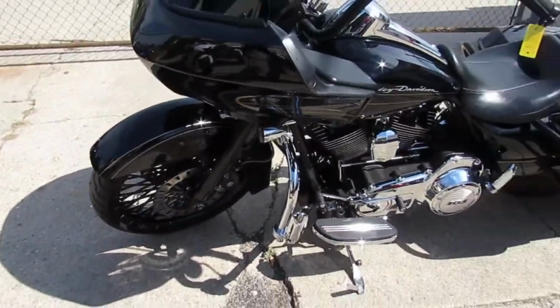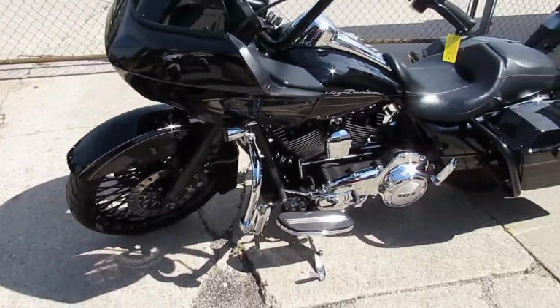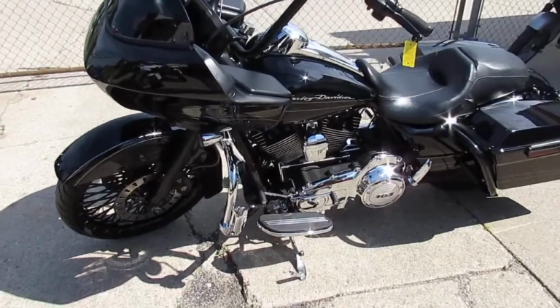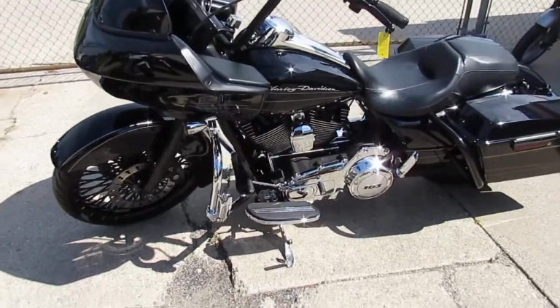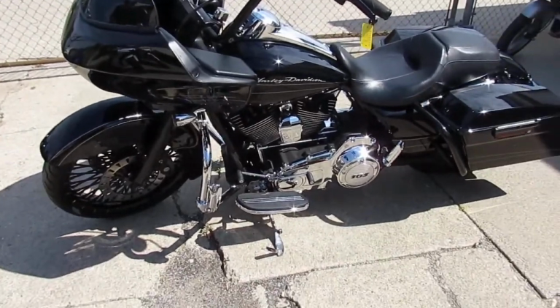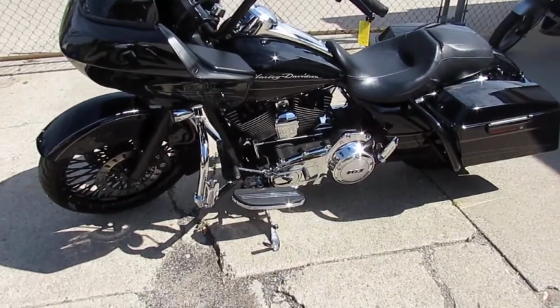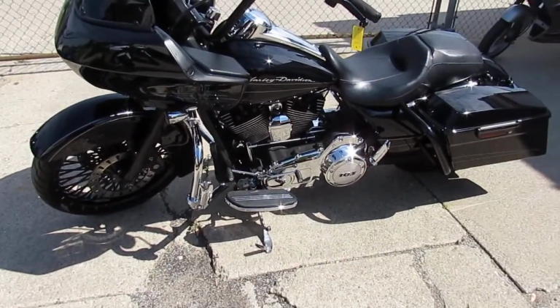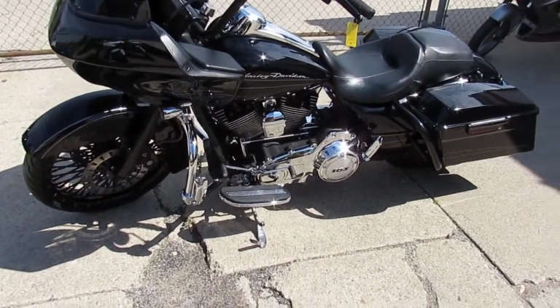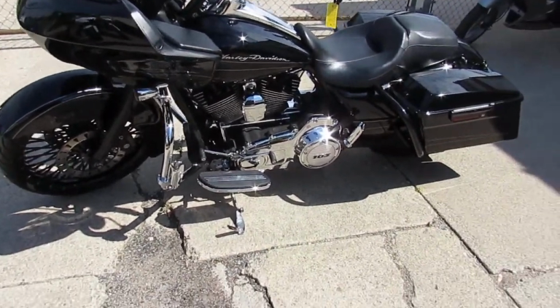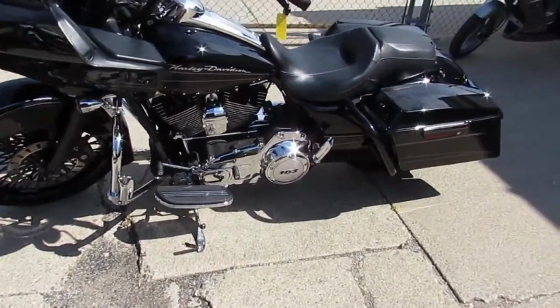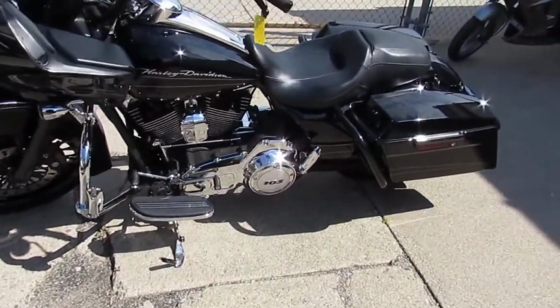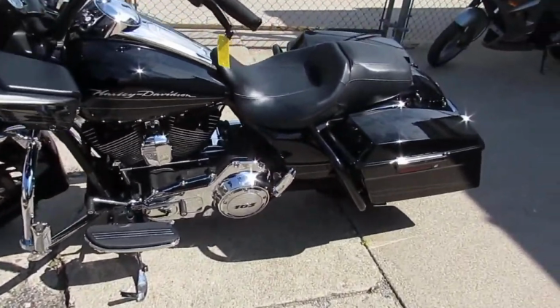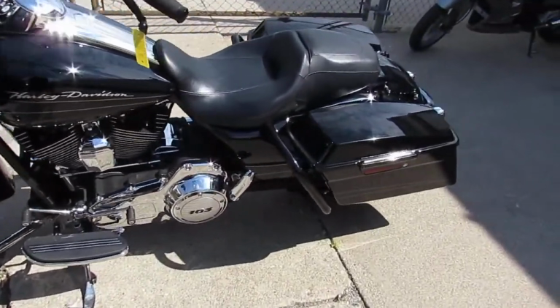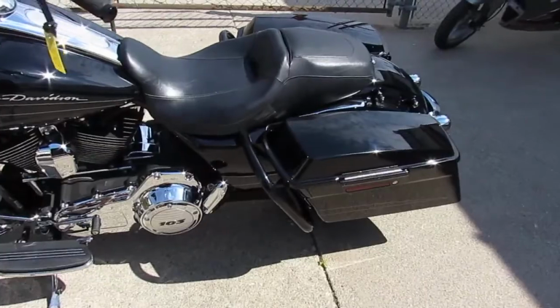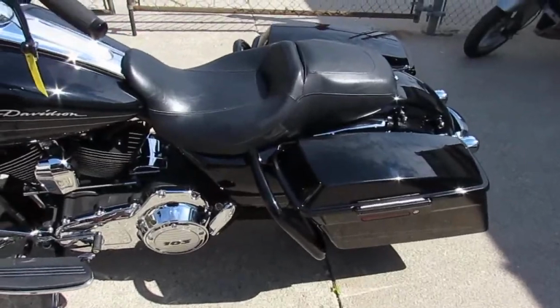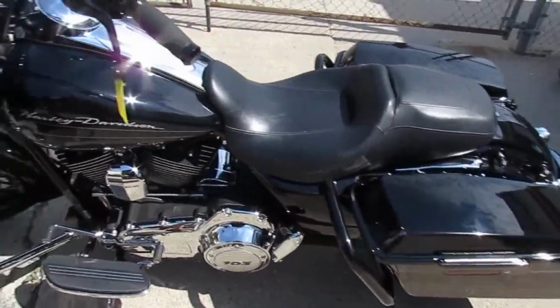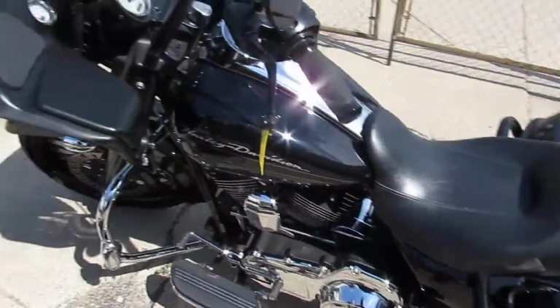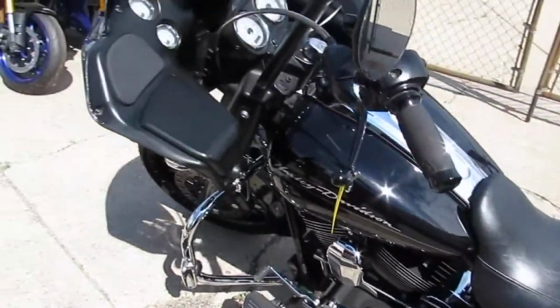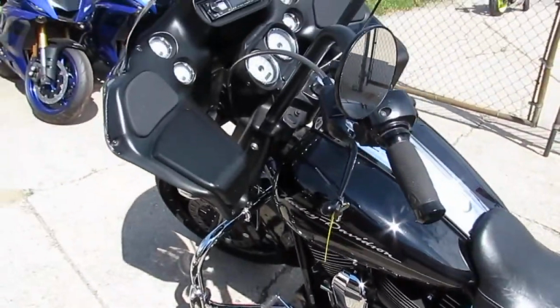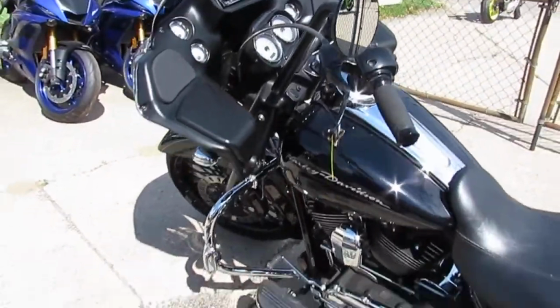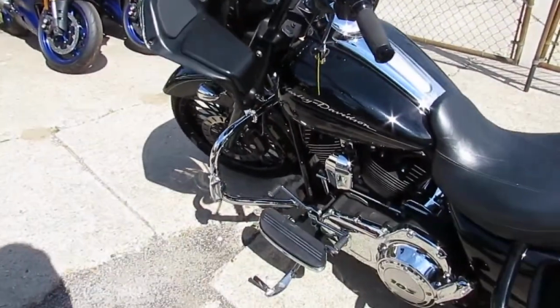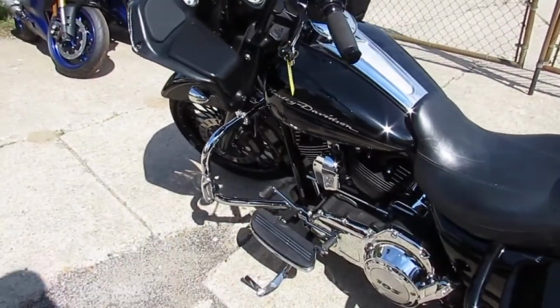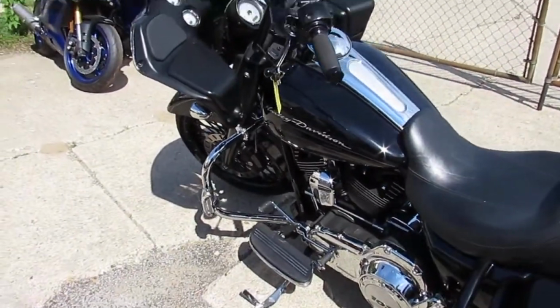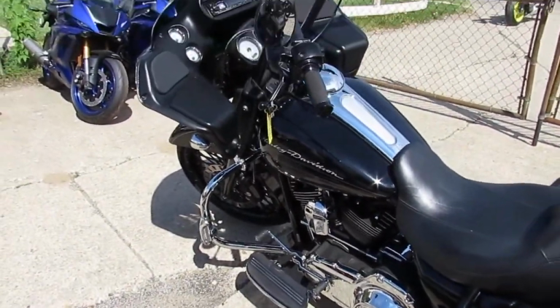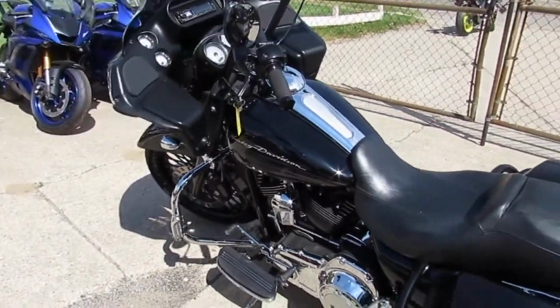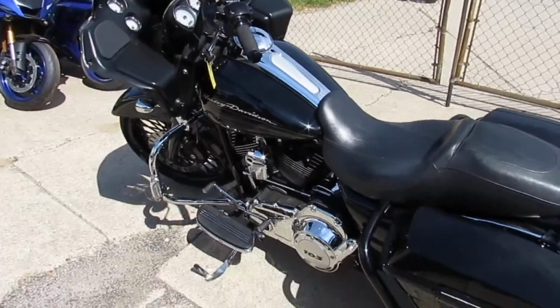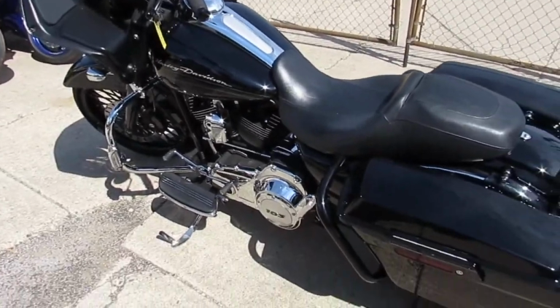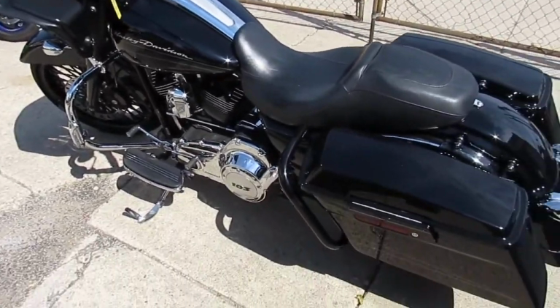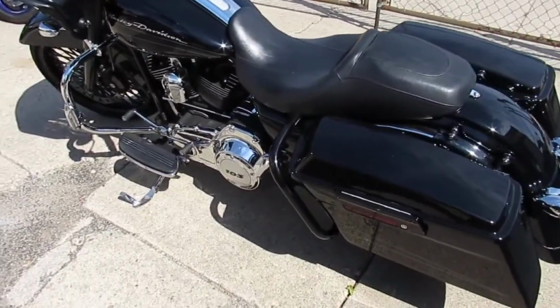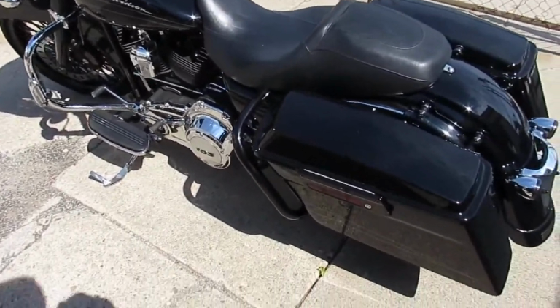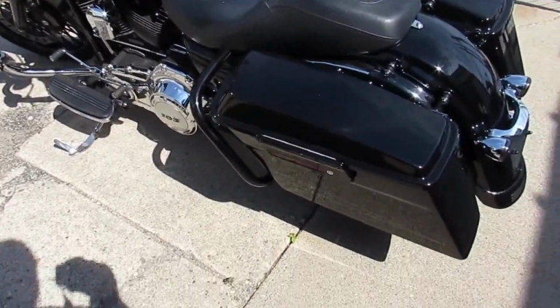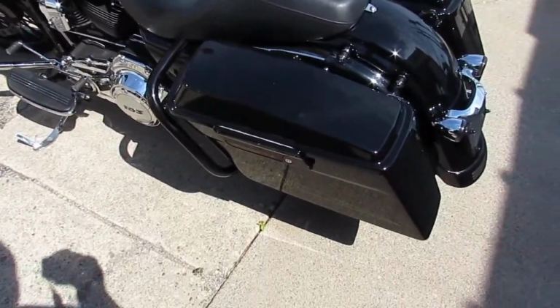It's got a custom air cleaner on it. This is one good-looking bike, guys. It's got the black front end, and with that spoked wheel it really gives it a cool custom look. You guys can't go wrong — this thing runs strong, needs nothing. You guys can buy with confidence.